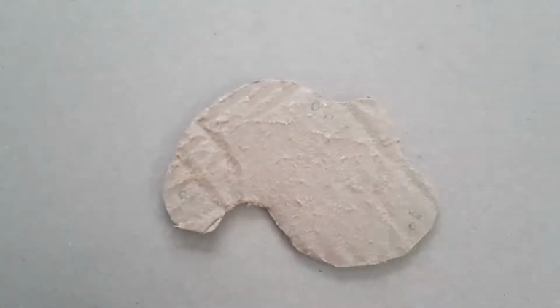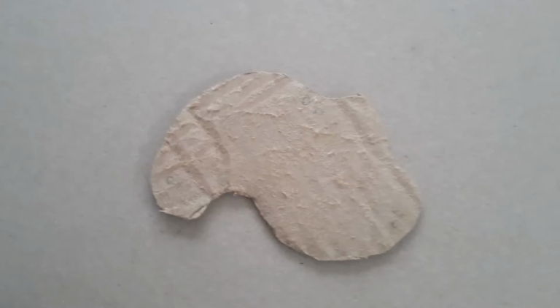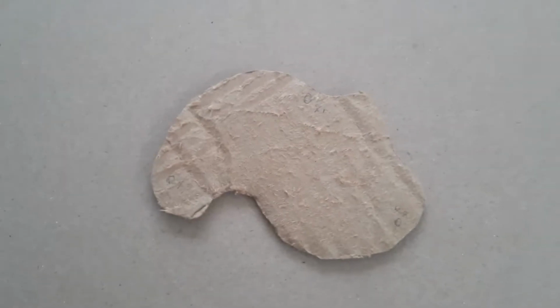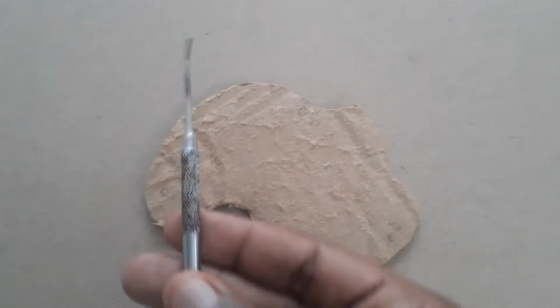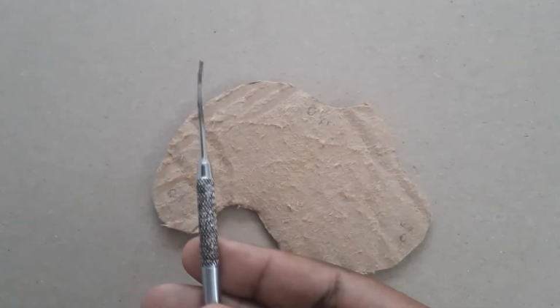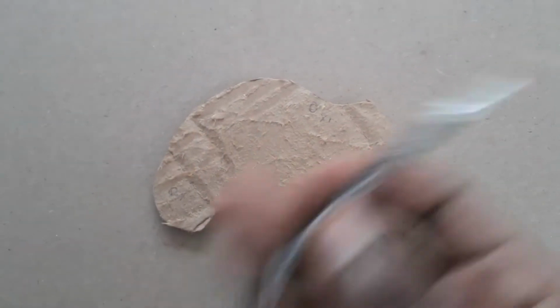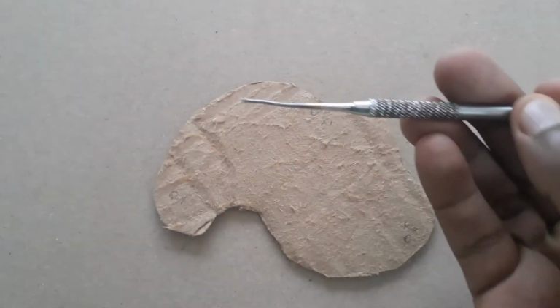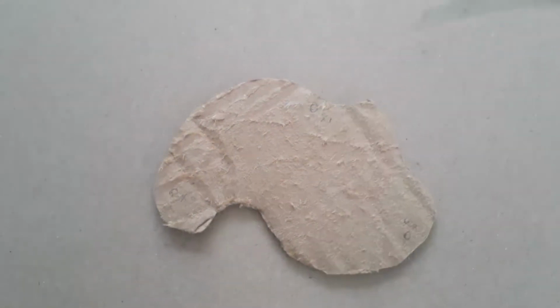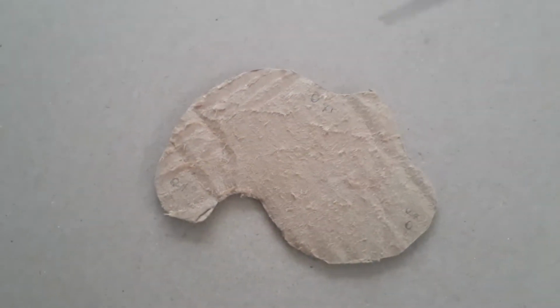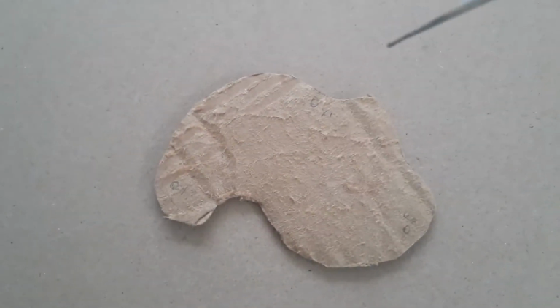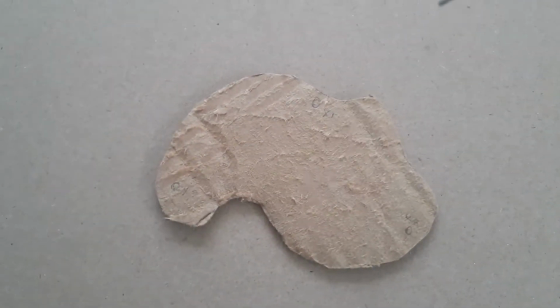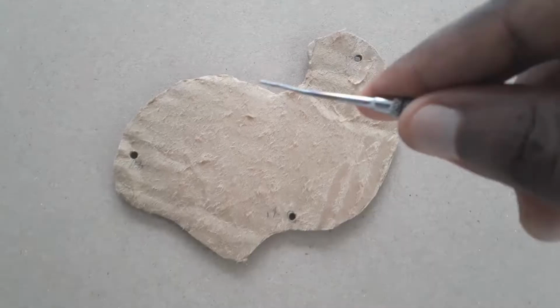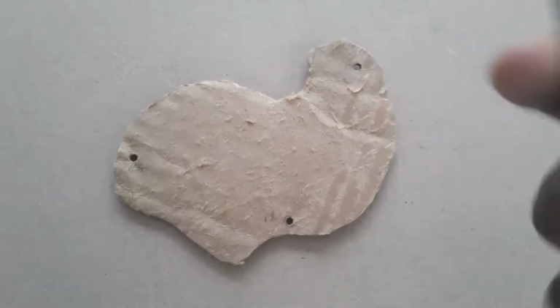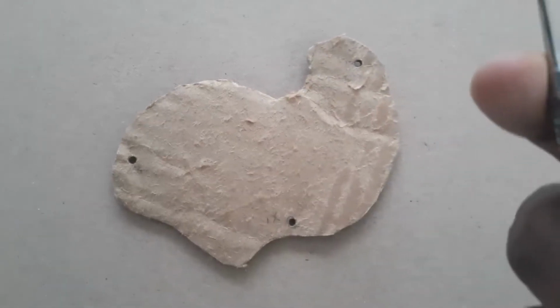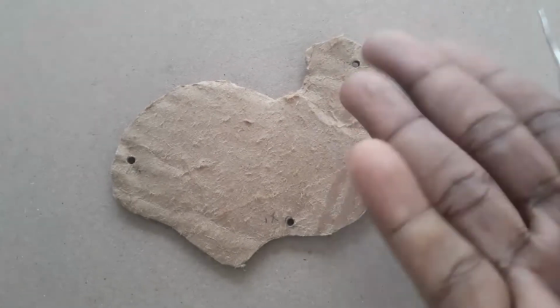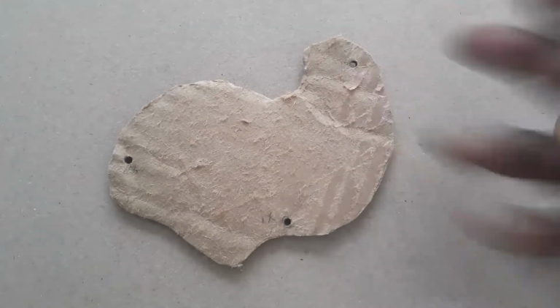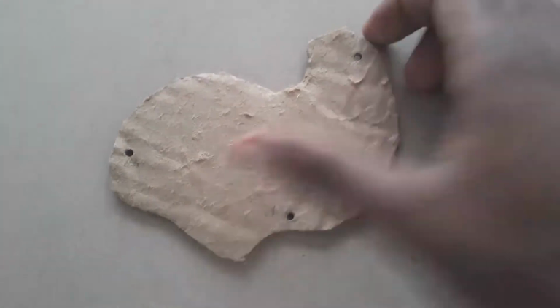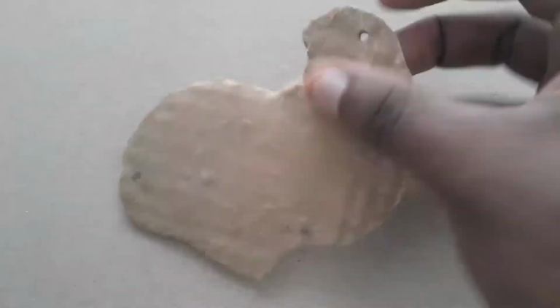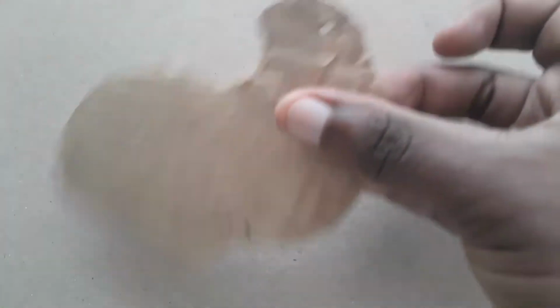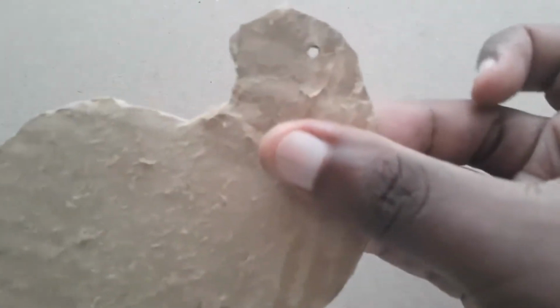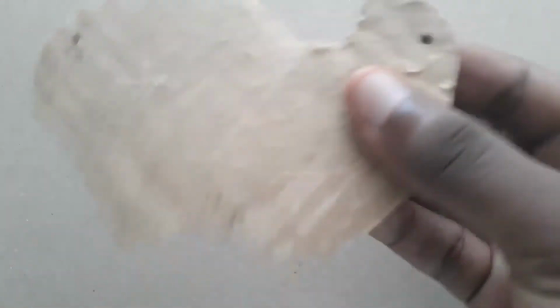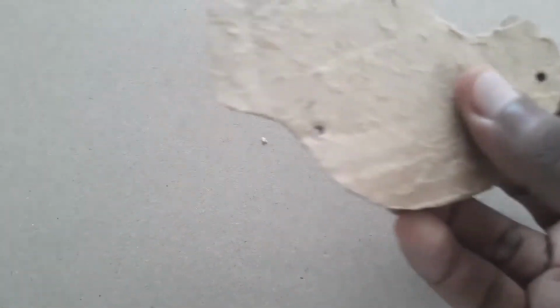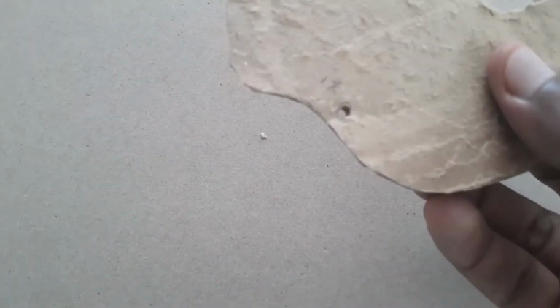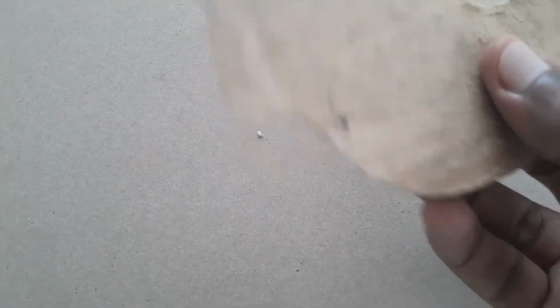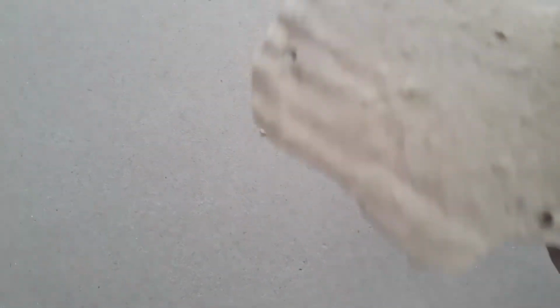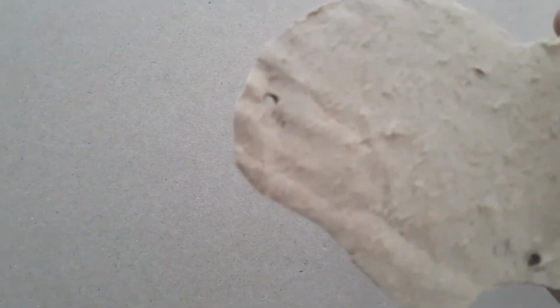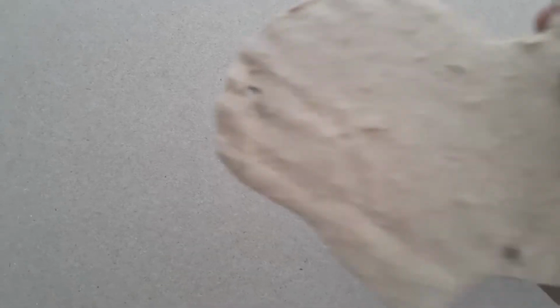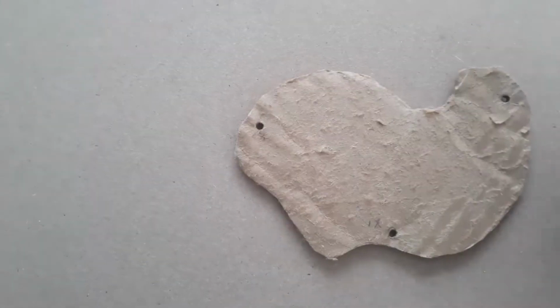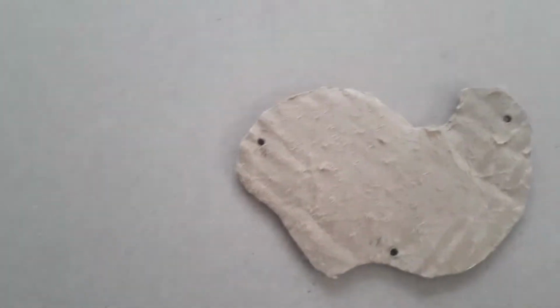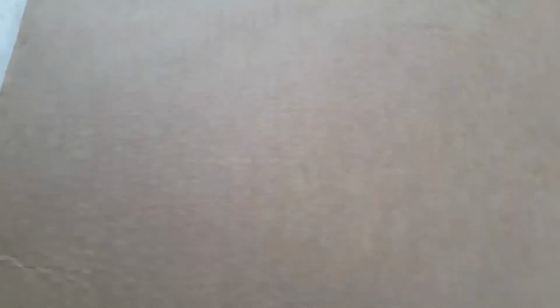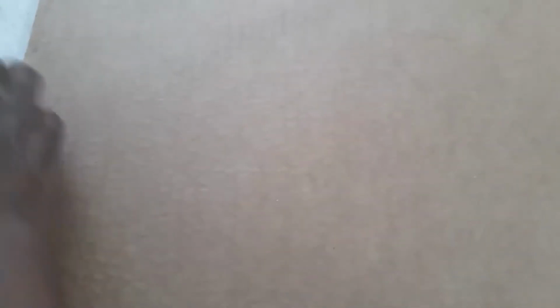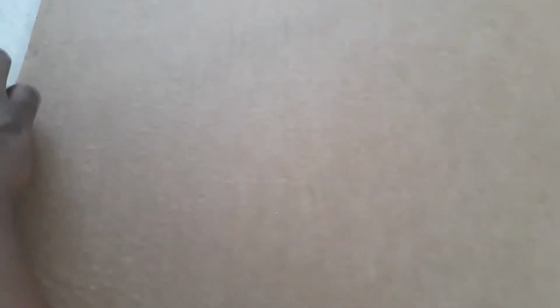All right, let's get to the next step. Got to poke some holes in it. As long as you know how to stick it with the pointy end. So I've made my holes in my lamina, and those are what I'm going to use to hold it up in the air.